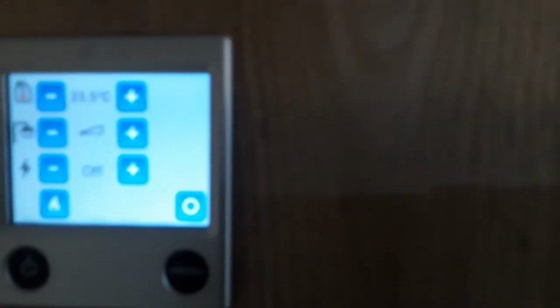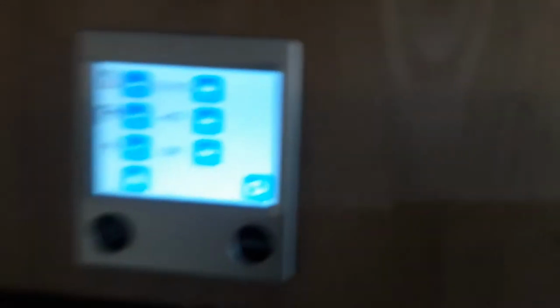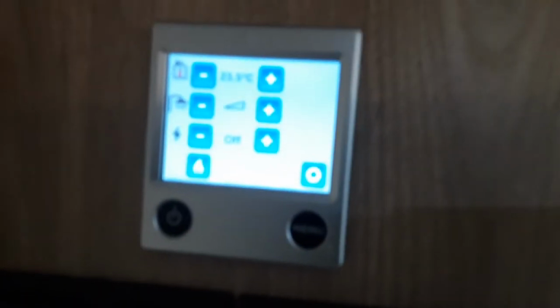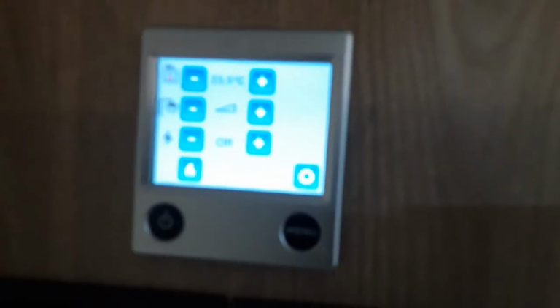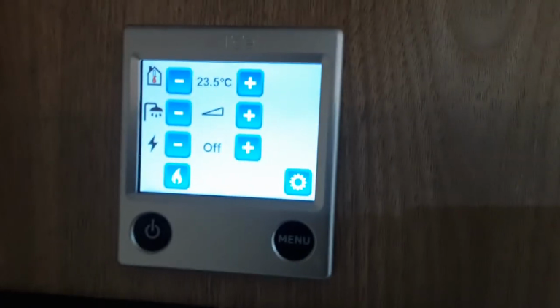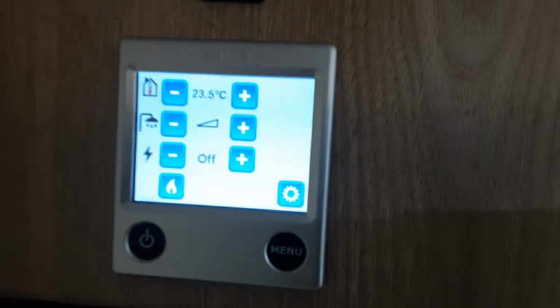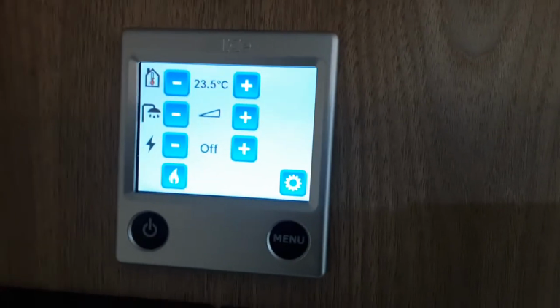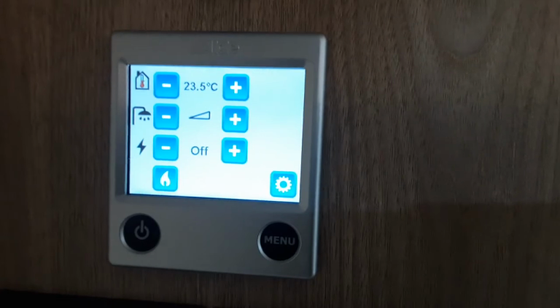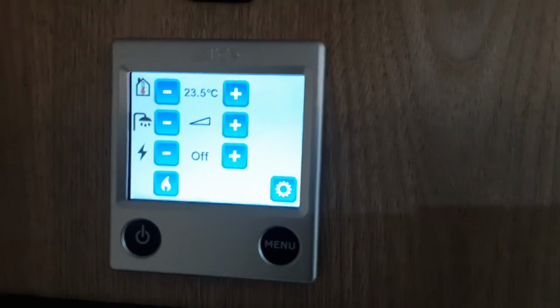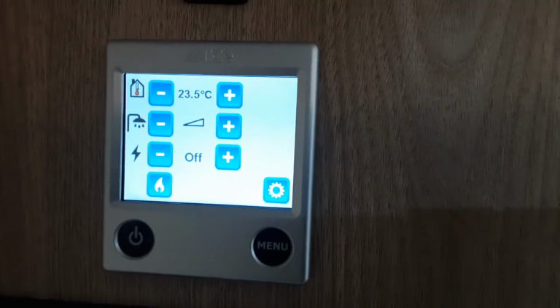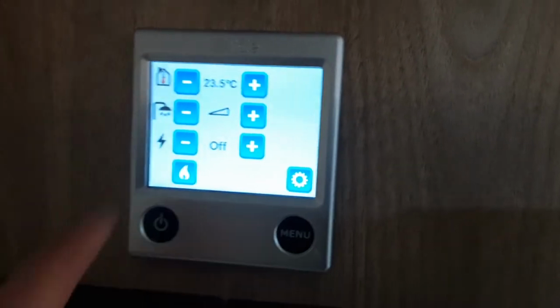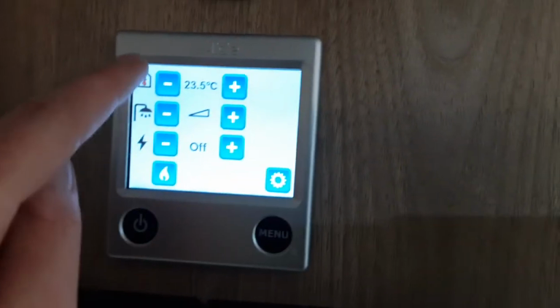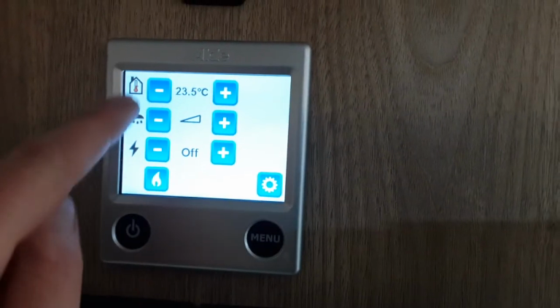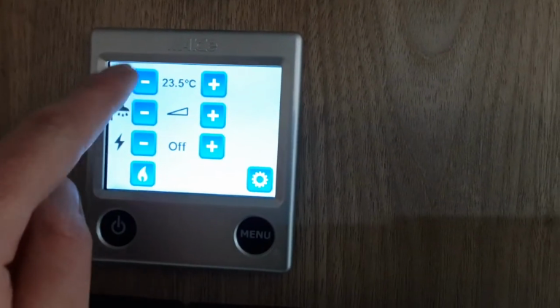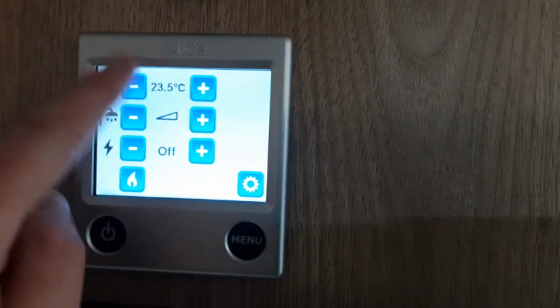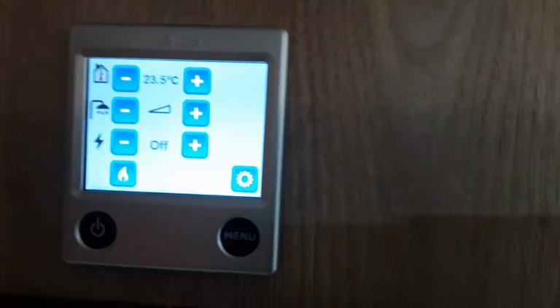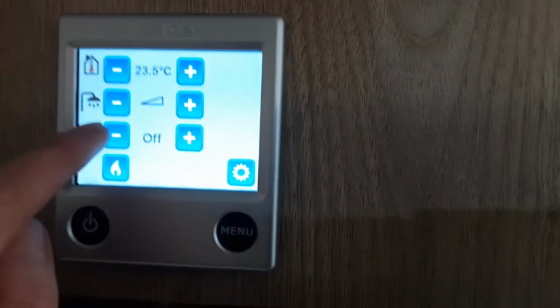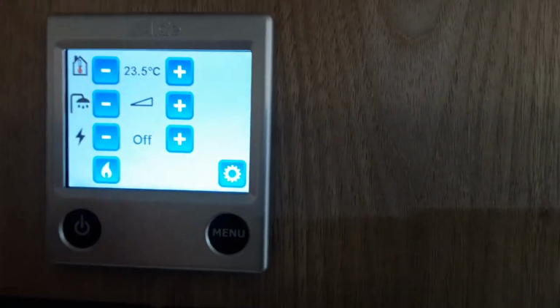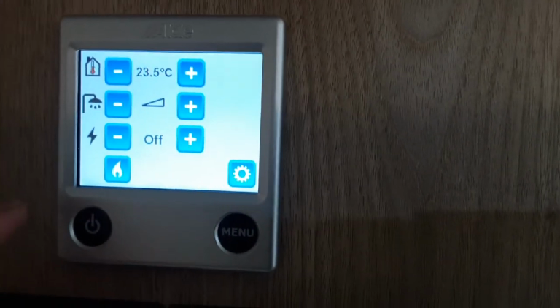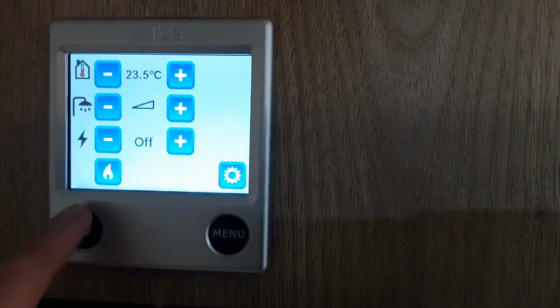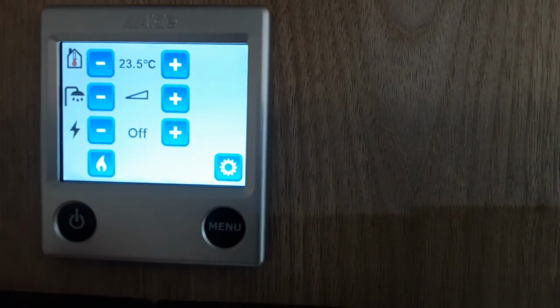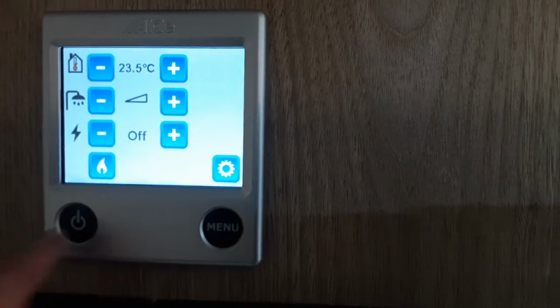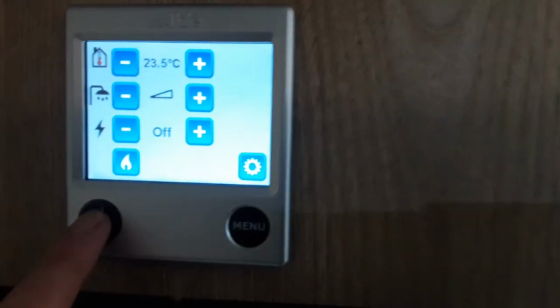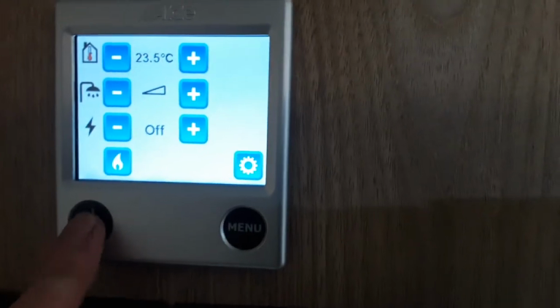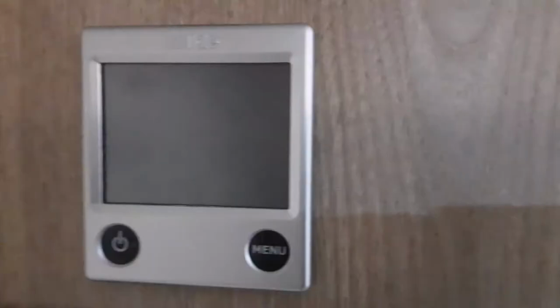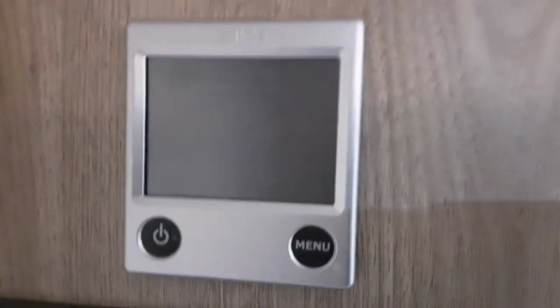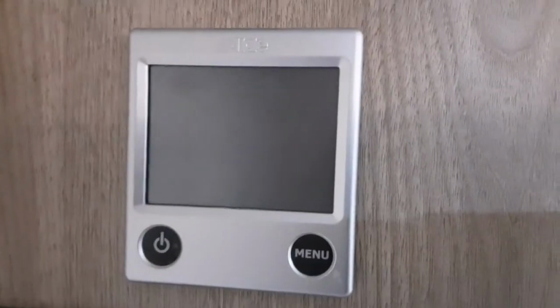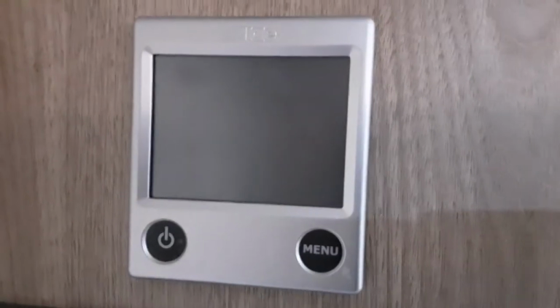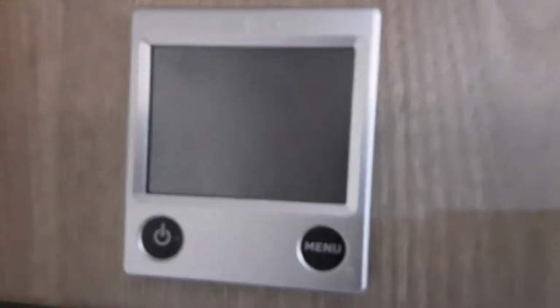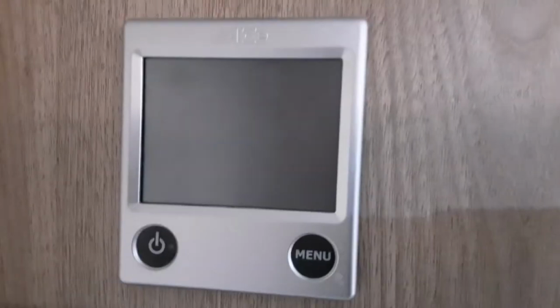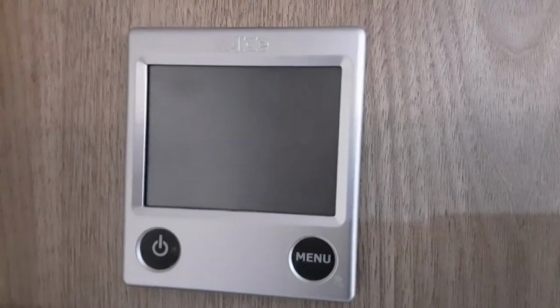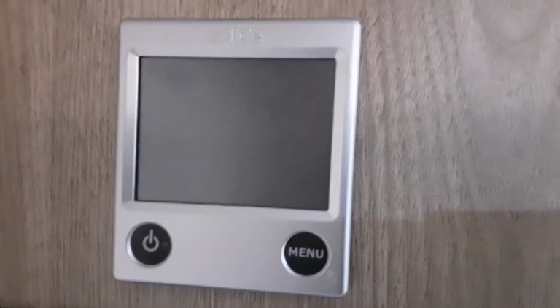Once you're done with the caravan and you want to turn the heating off, put everything off down here — turn off the power supply and the gas — and then you can turn off the control panel by hitting the power button at the bottom.